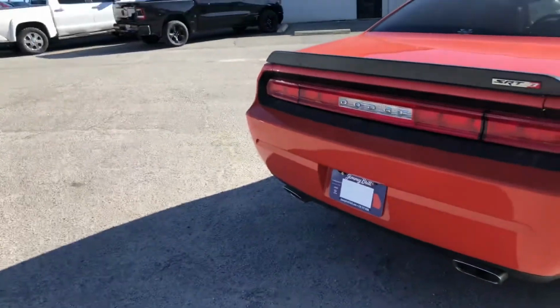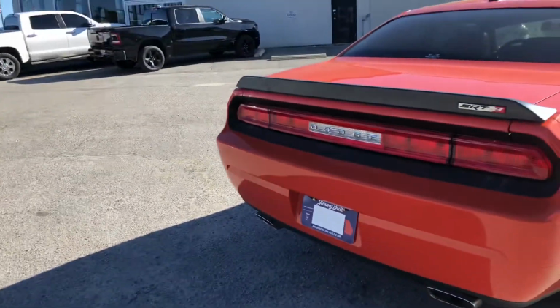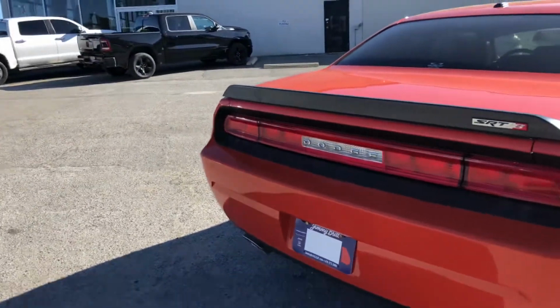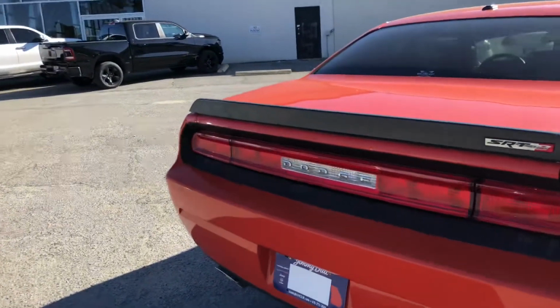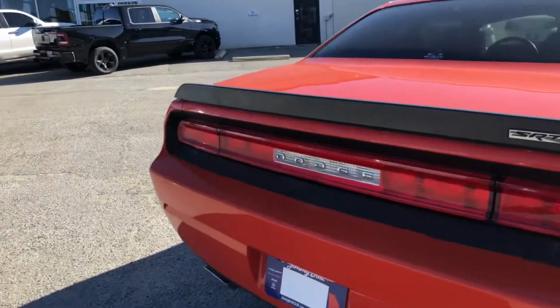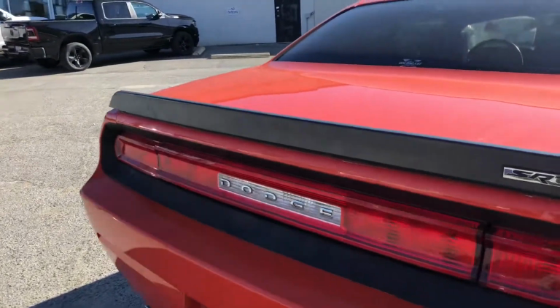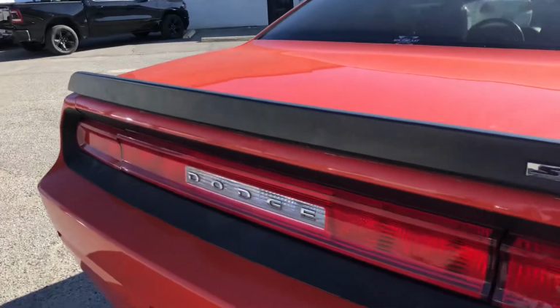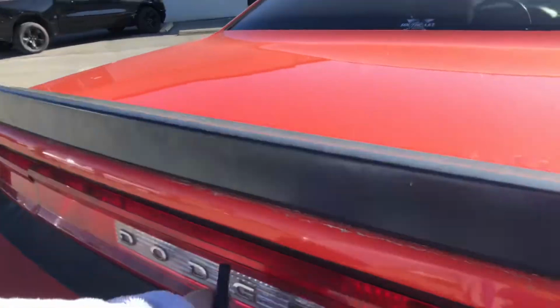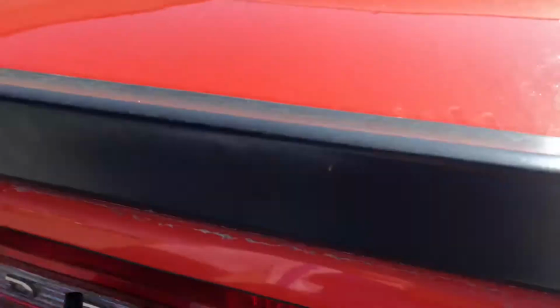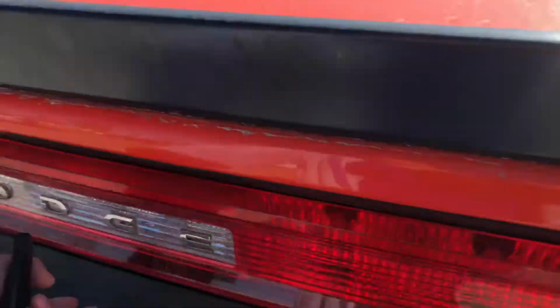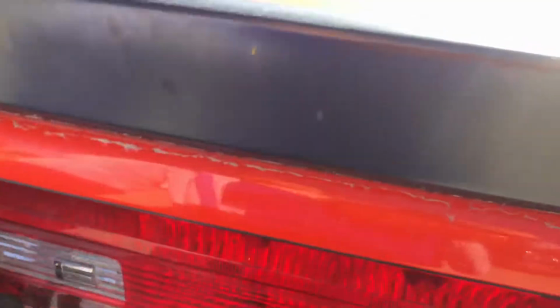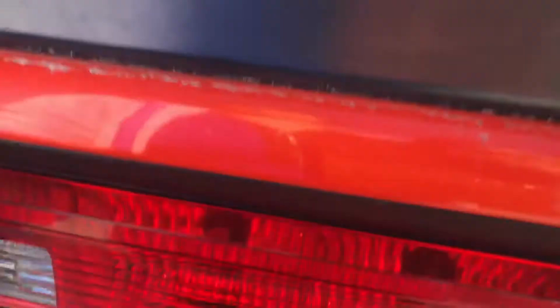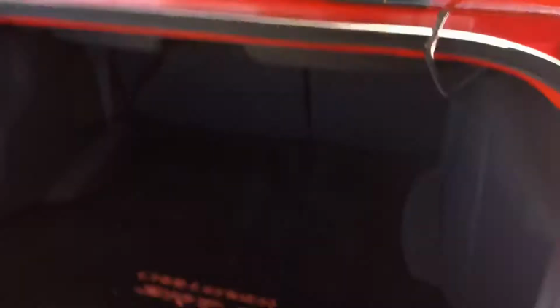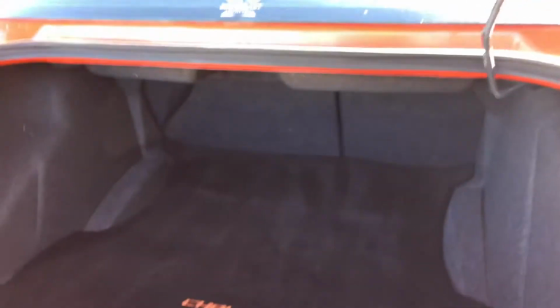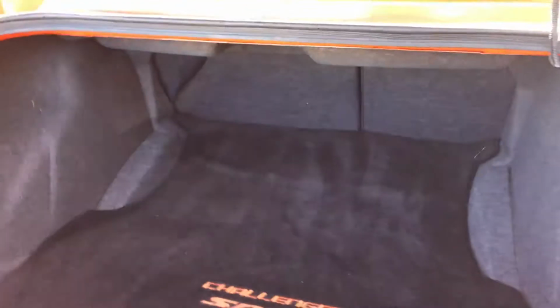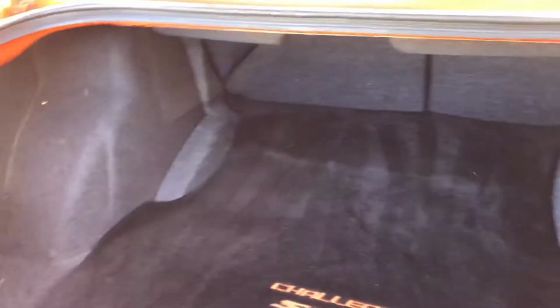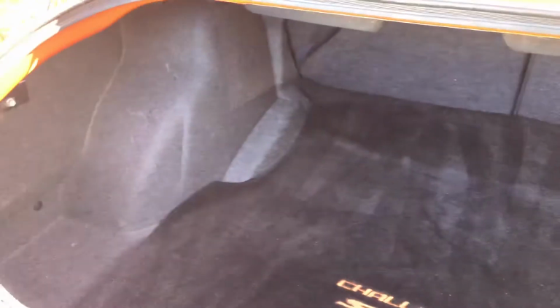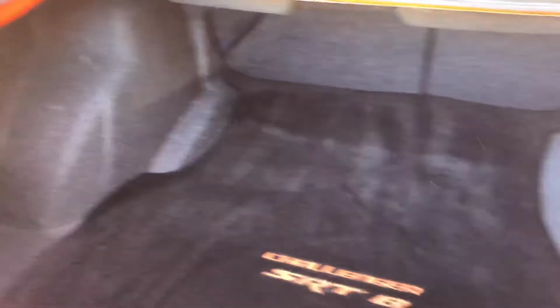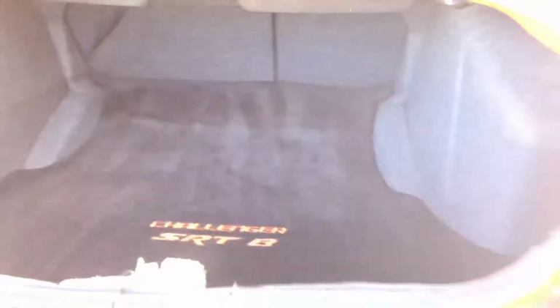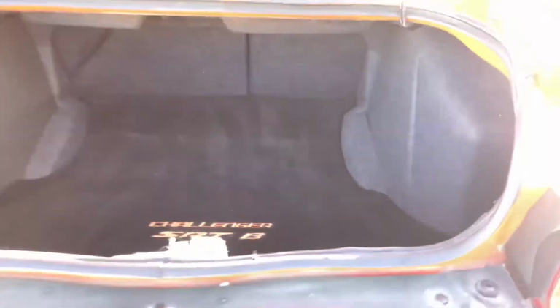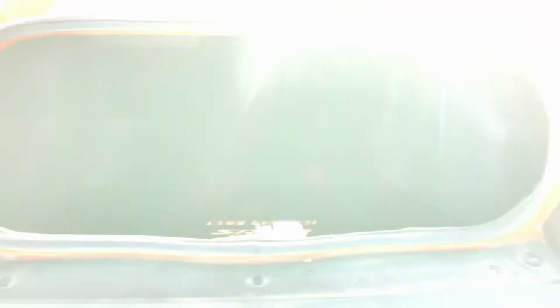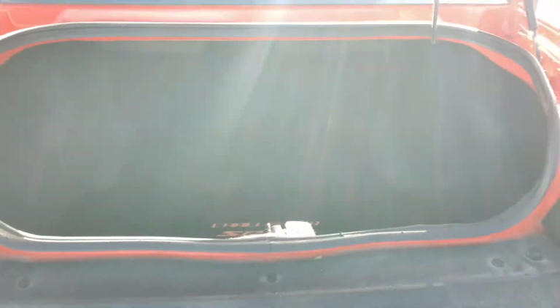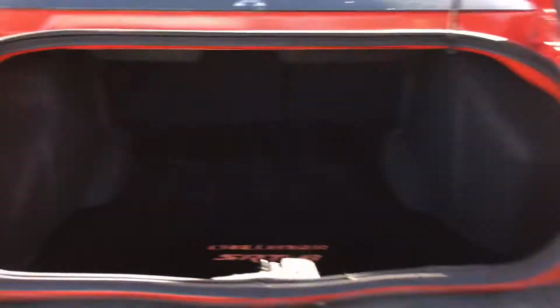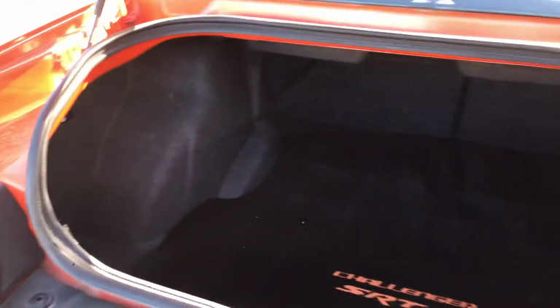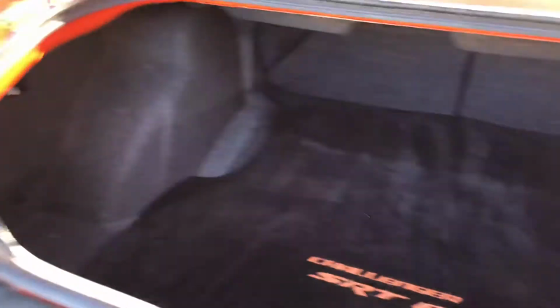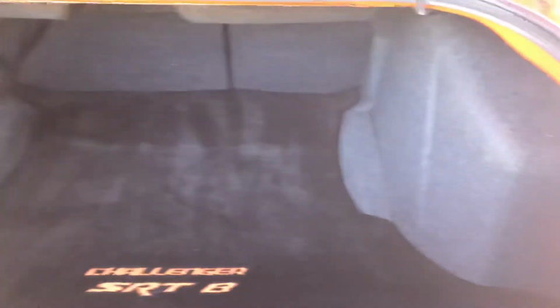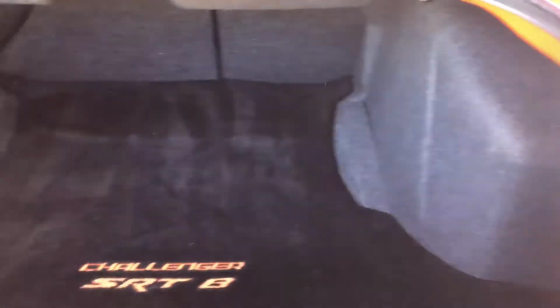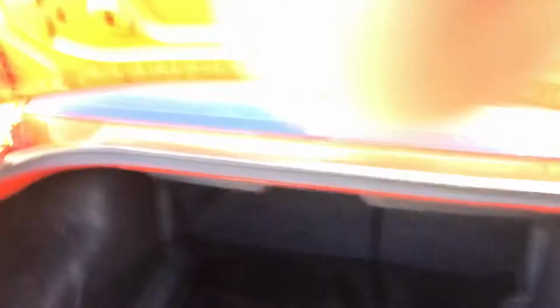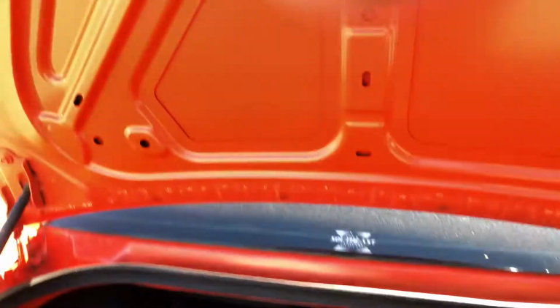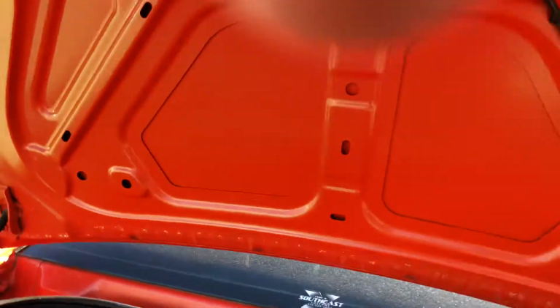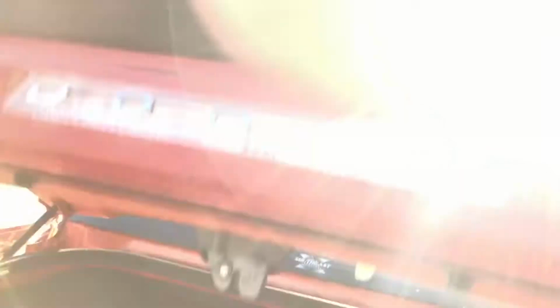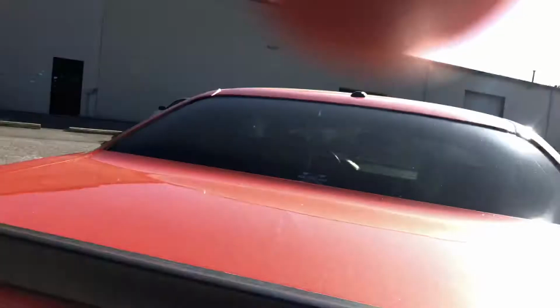I'll go ahead and pop the trunk for you. You can see that you've got a really good amount of trunk space here in the back, which is really great if you're going on any trips.